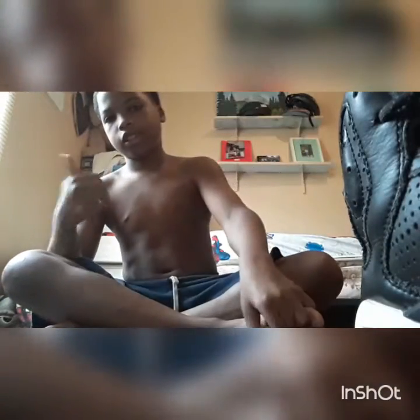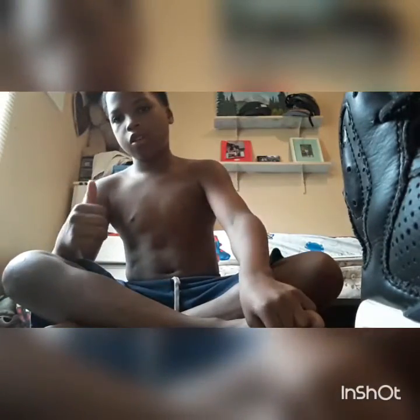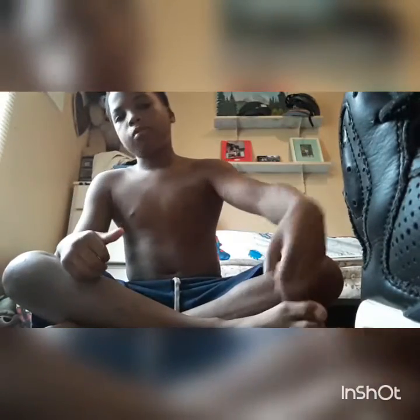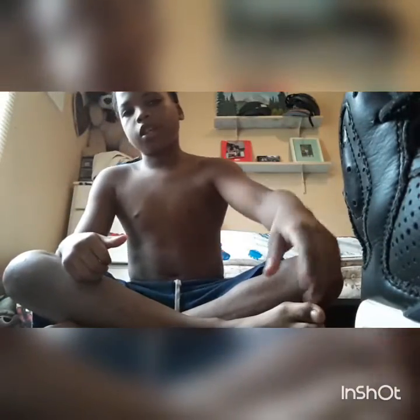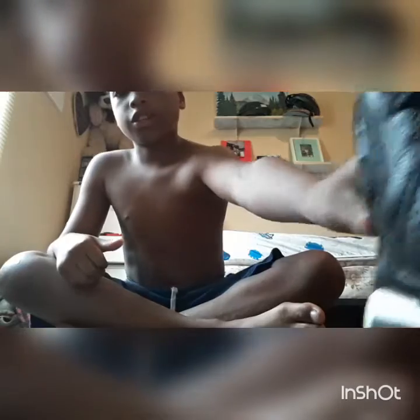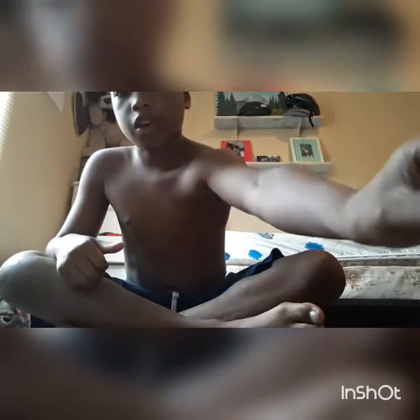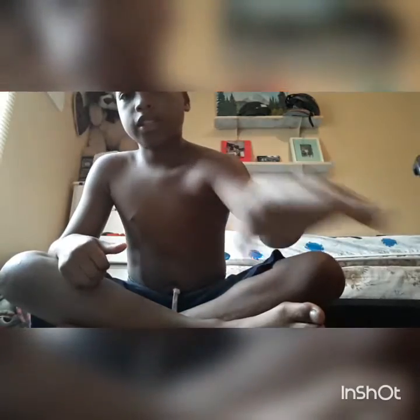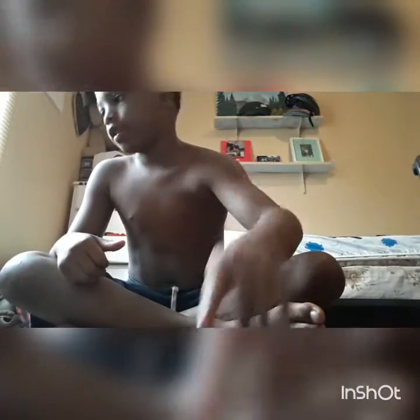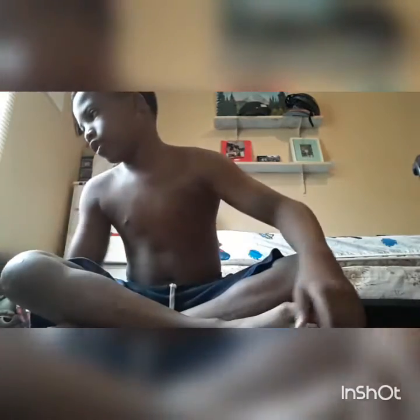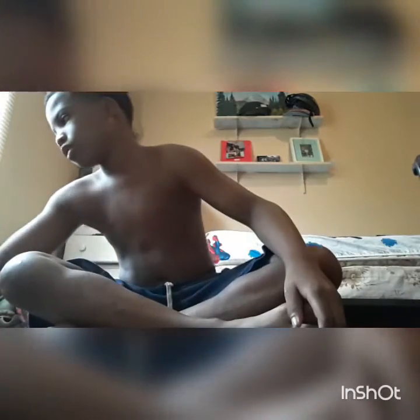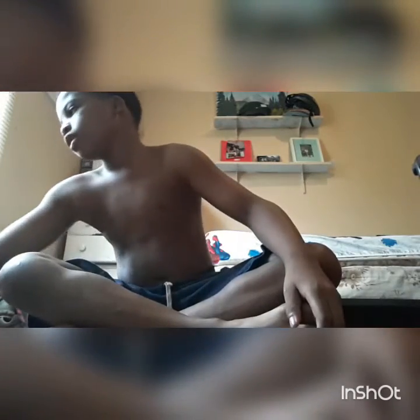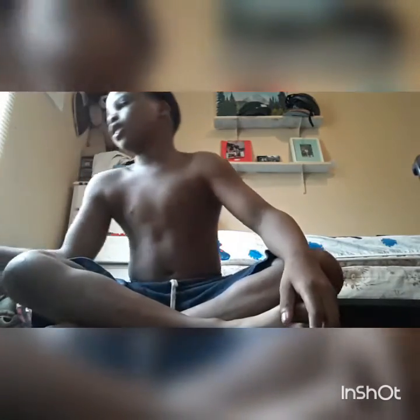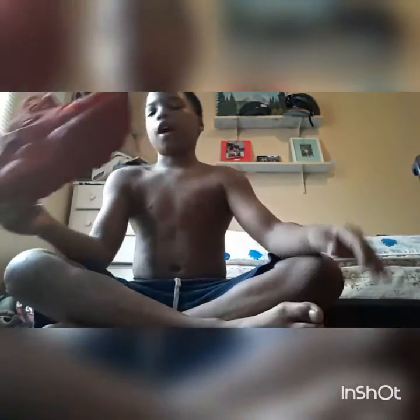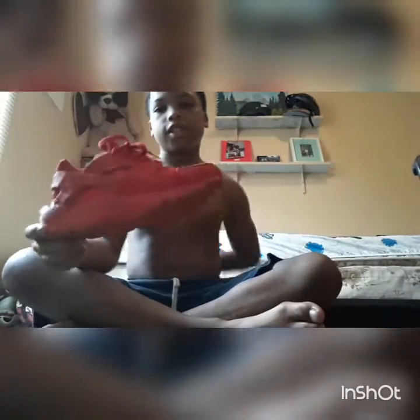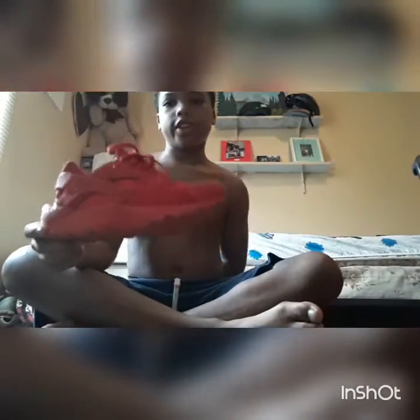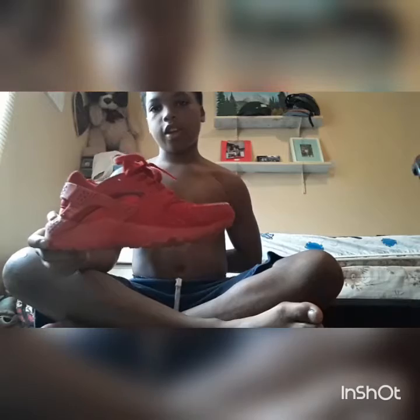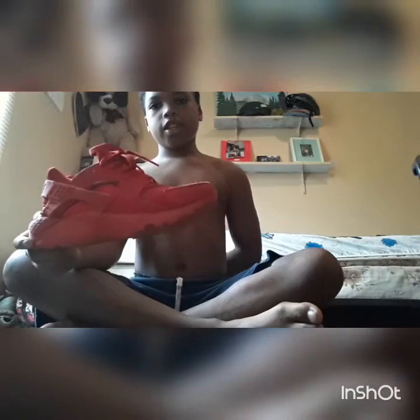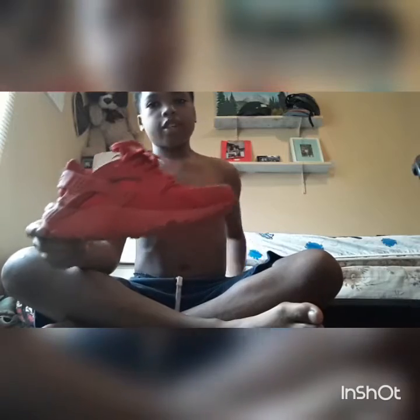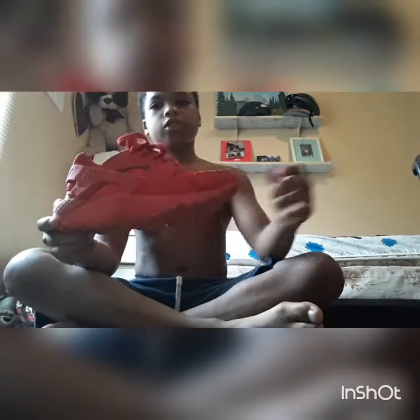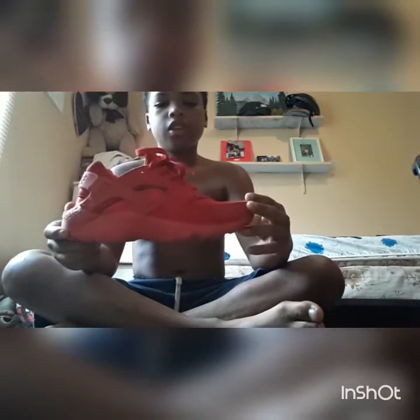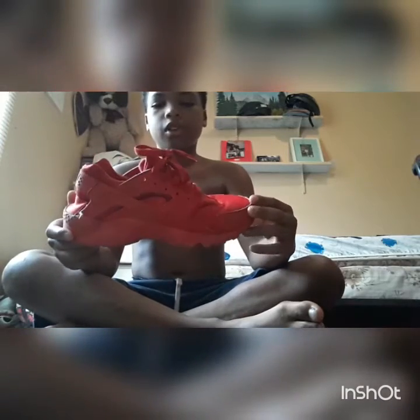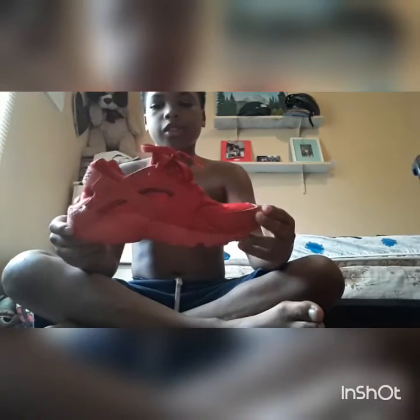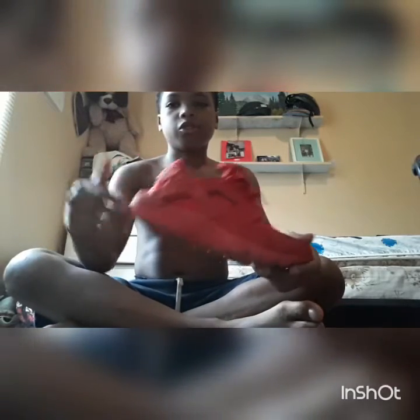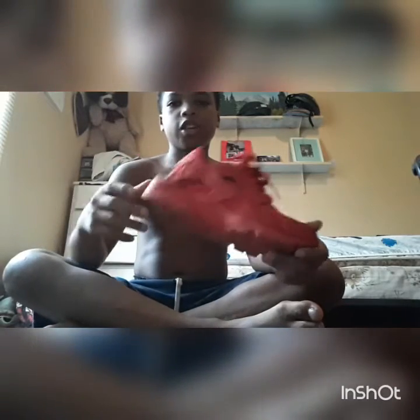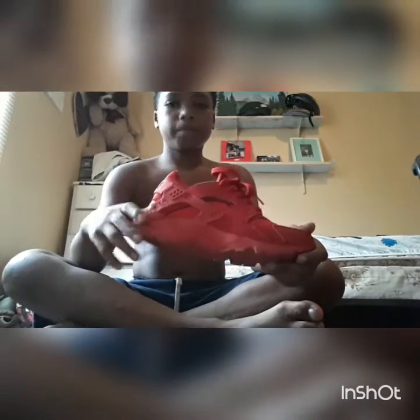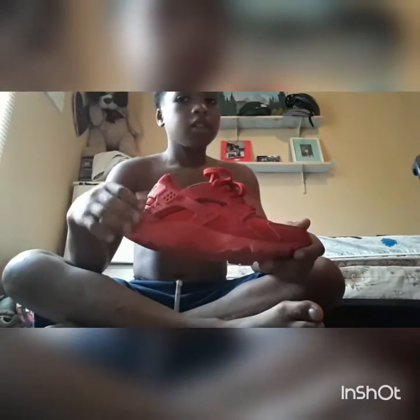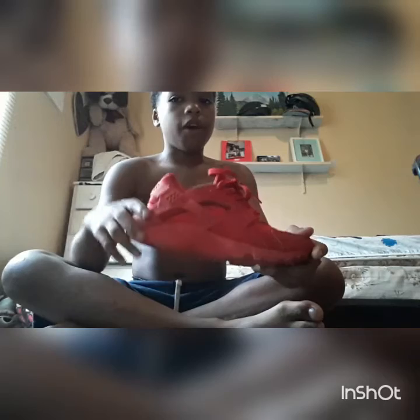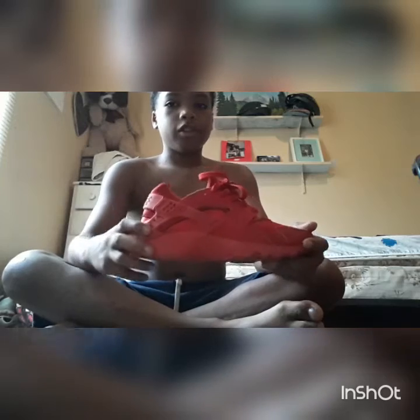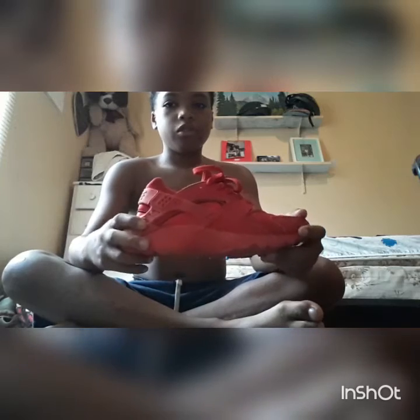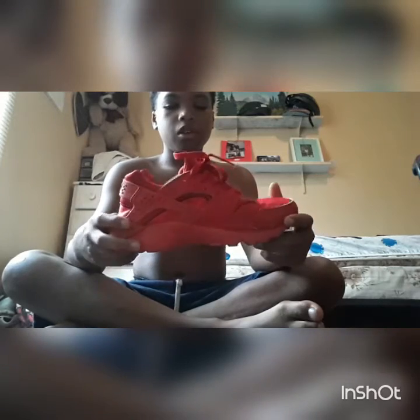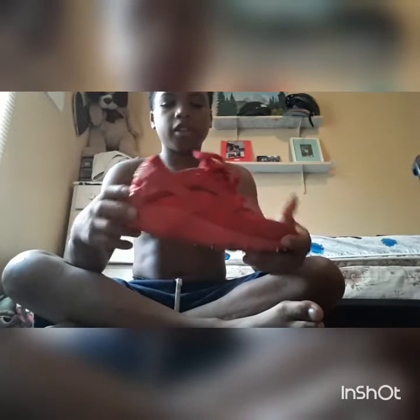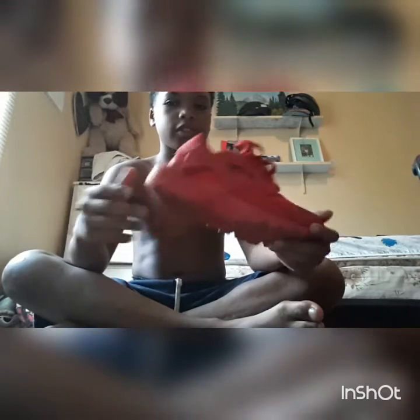Nice shoe. I like that it has holes in it right here. Like I said, I'm not going to get into detail — maybe in another video I'll go into detail with the shoes. I posted these on Instagram. If you go to my Instagram, it's jordans_james — go follow me on Instagram.